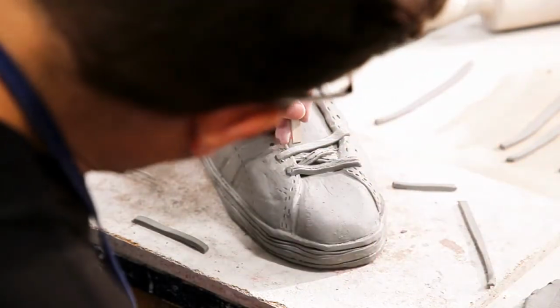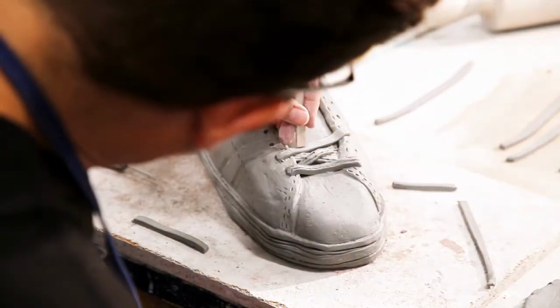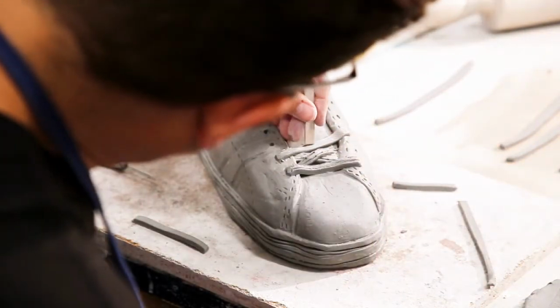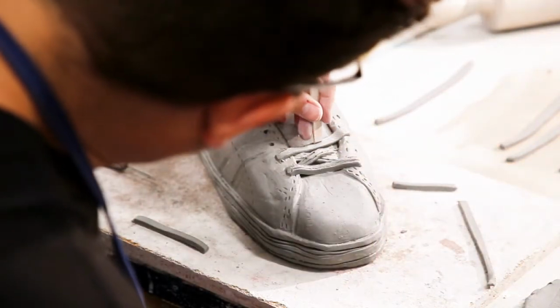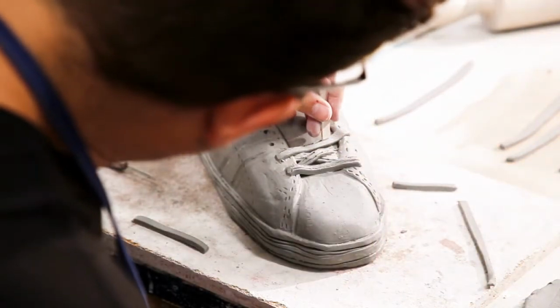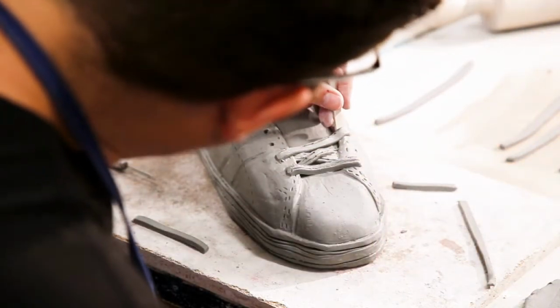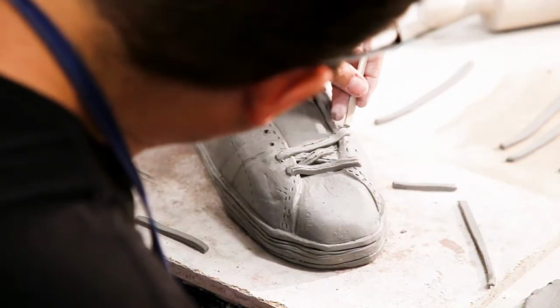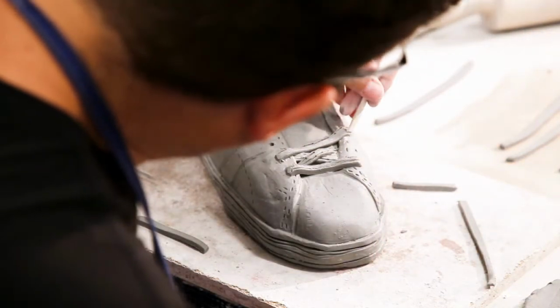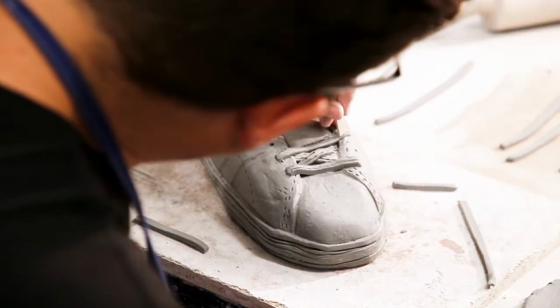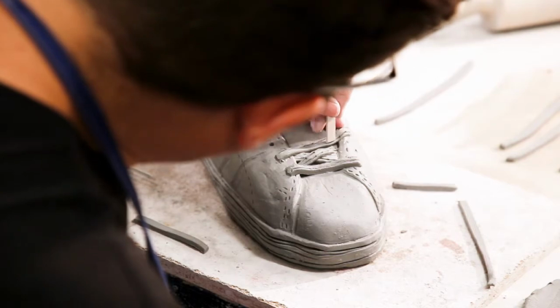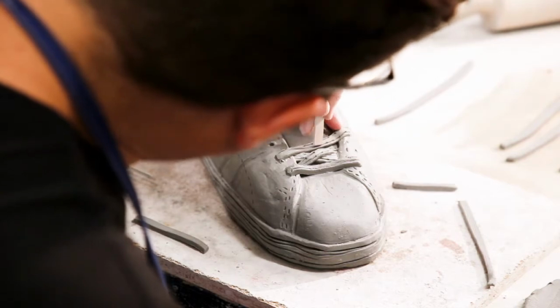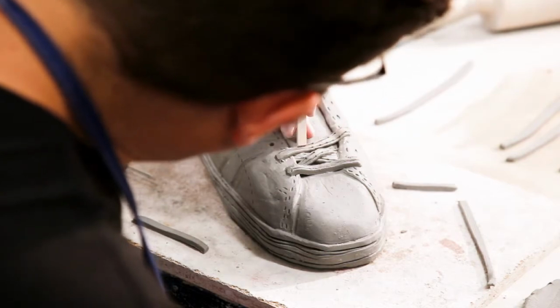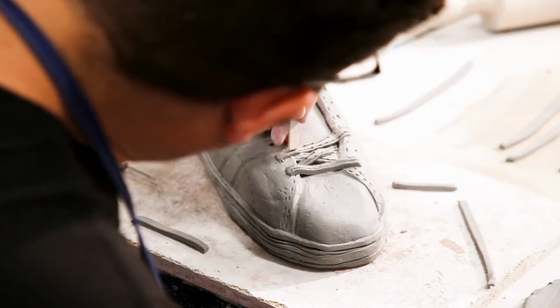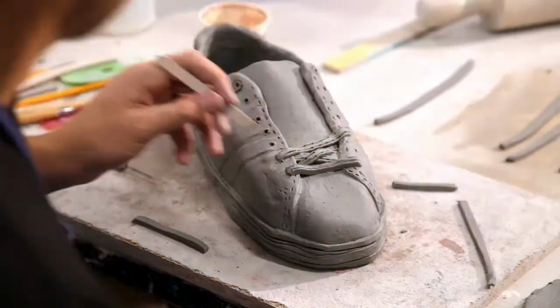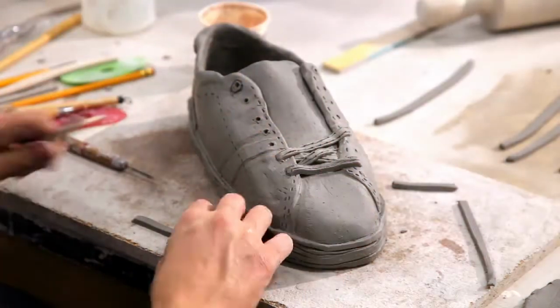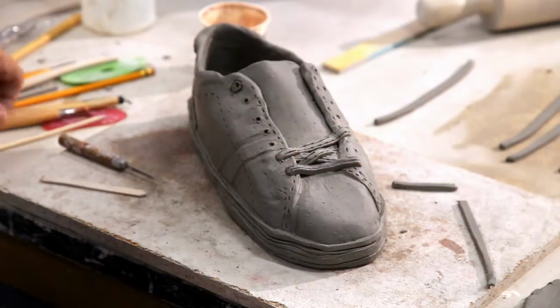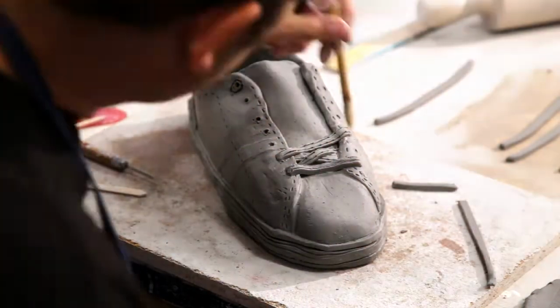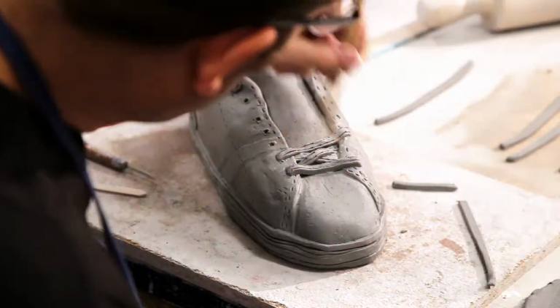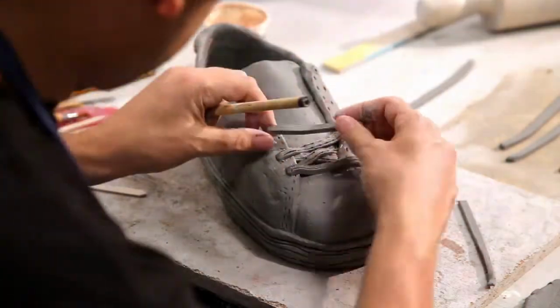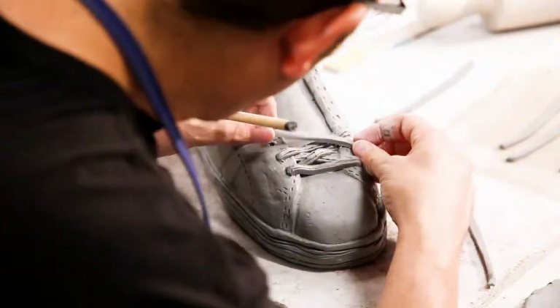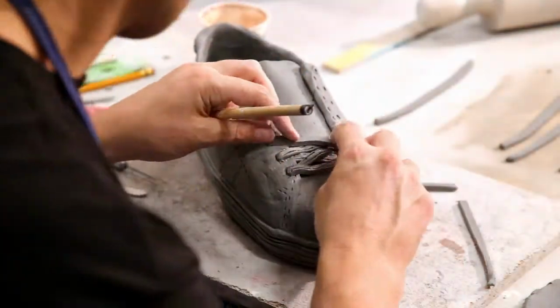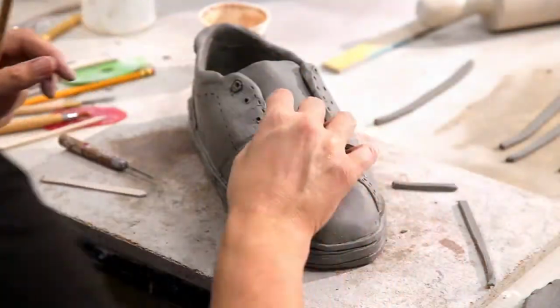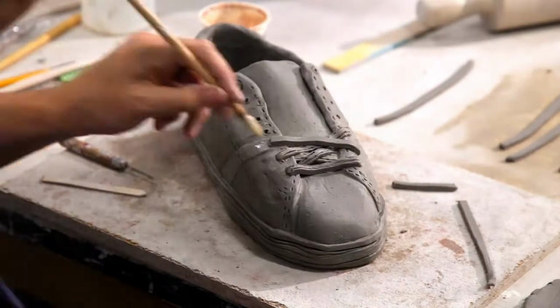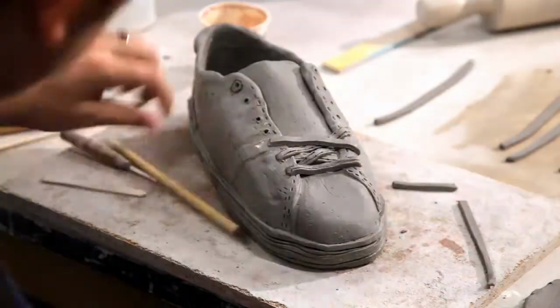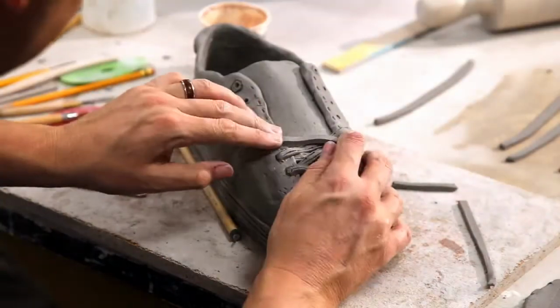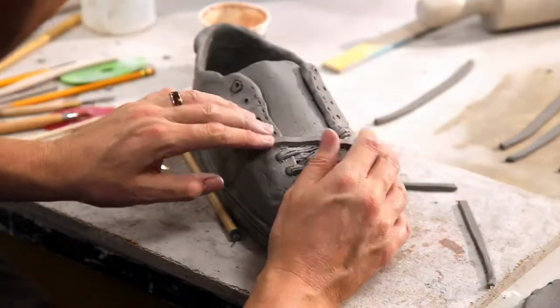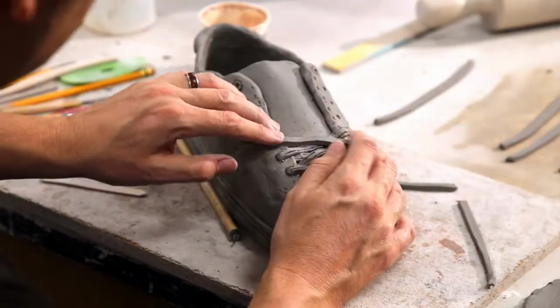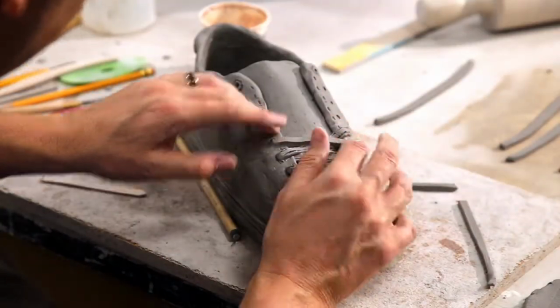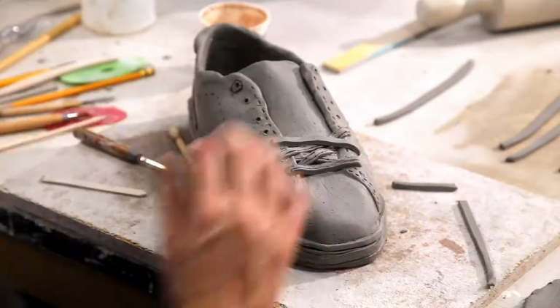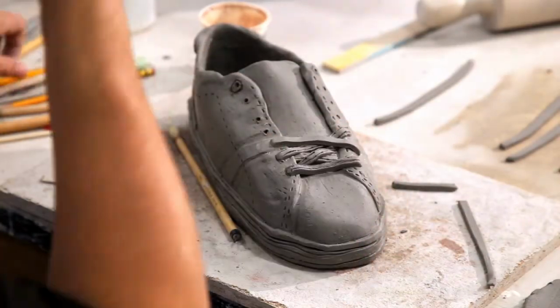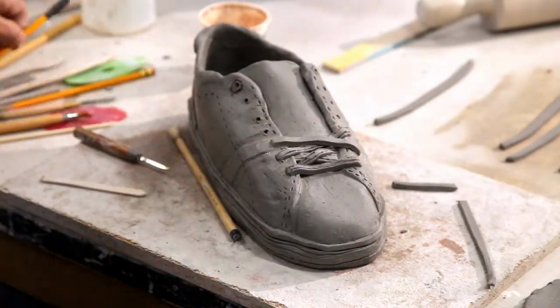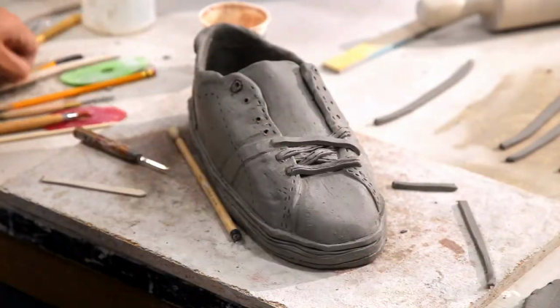As you can see here, I'm using the back of a stick — whatever you can find — to help add texture. It also helps press the clay in as well, kind of force it to stay on there. Getting the clay to stay in place is really important so pieces don't fall off in the end.